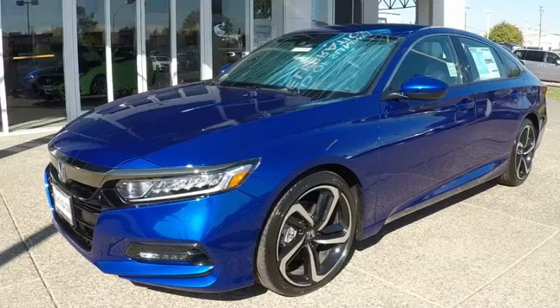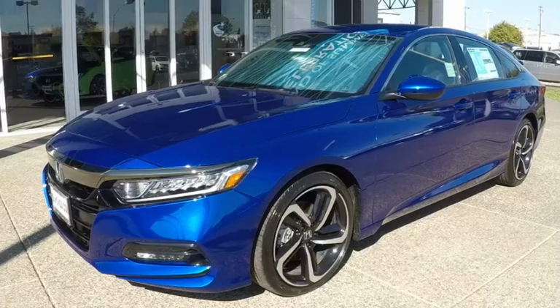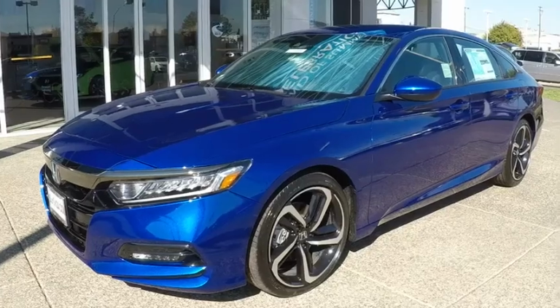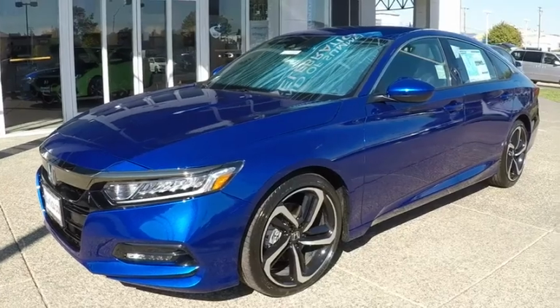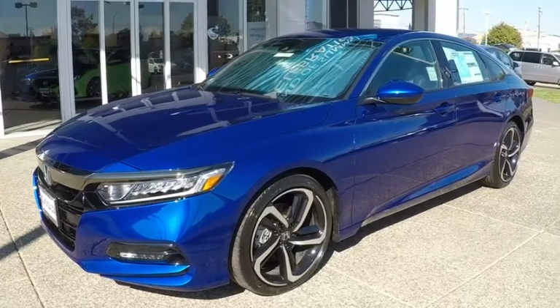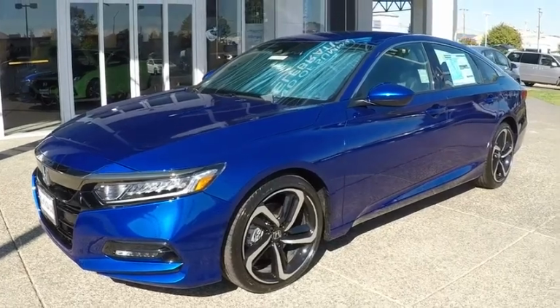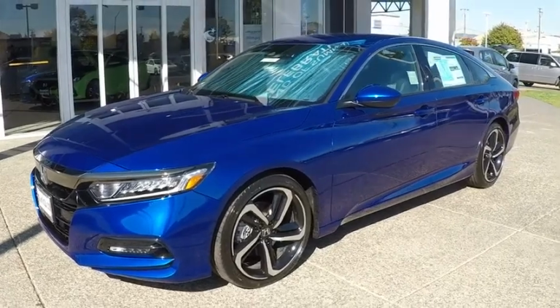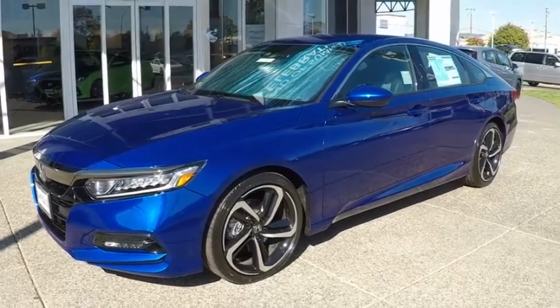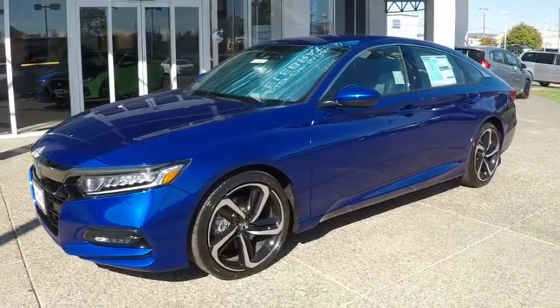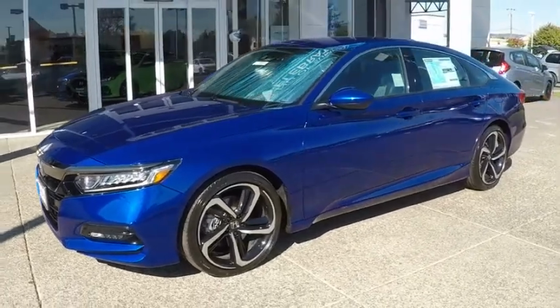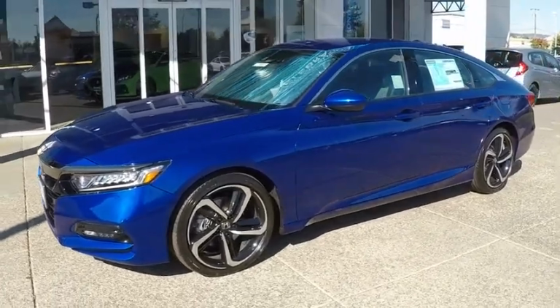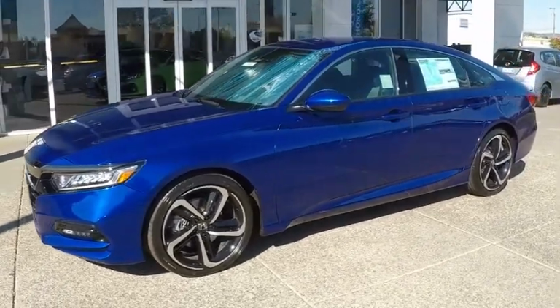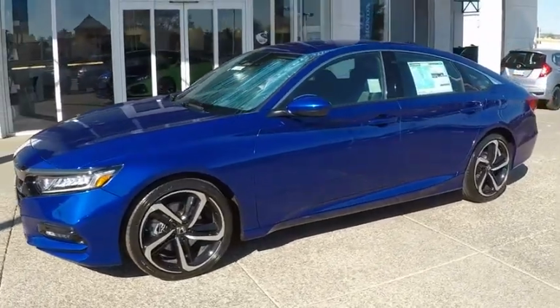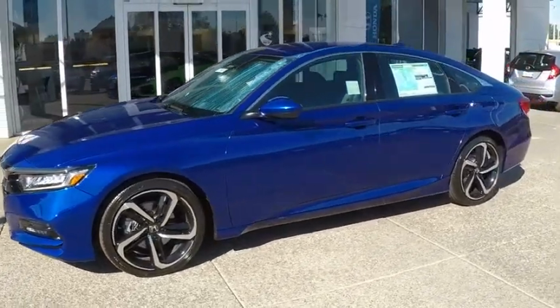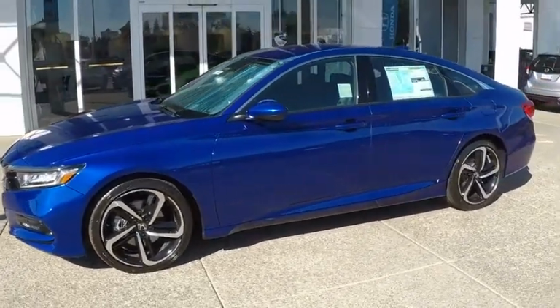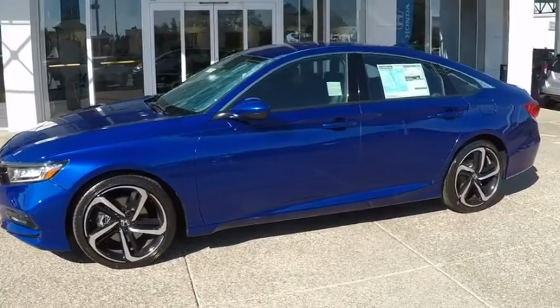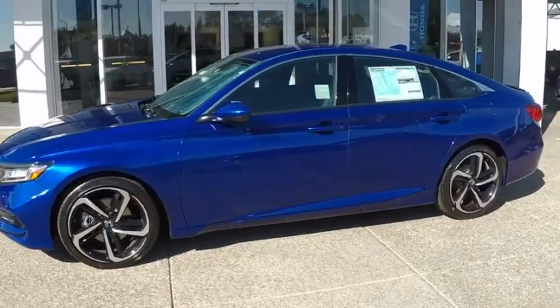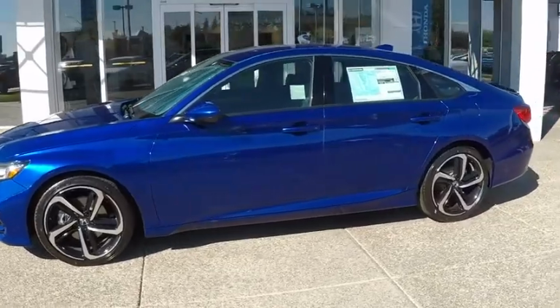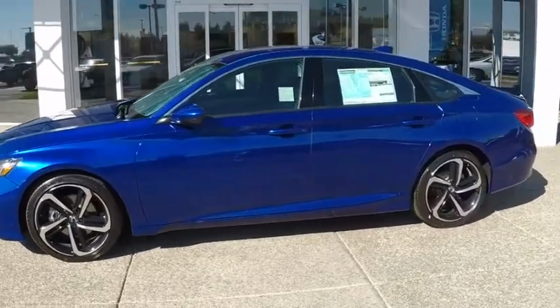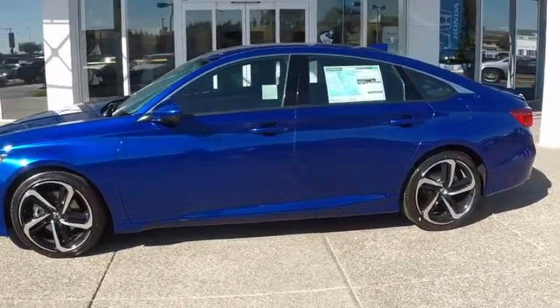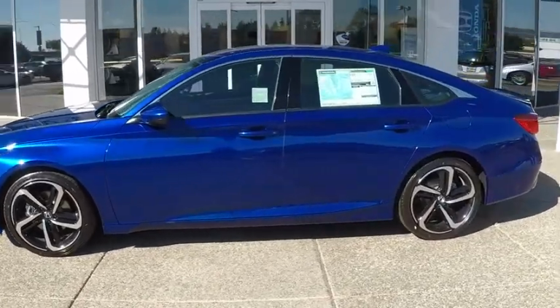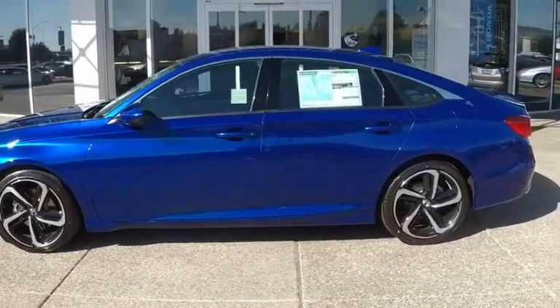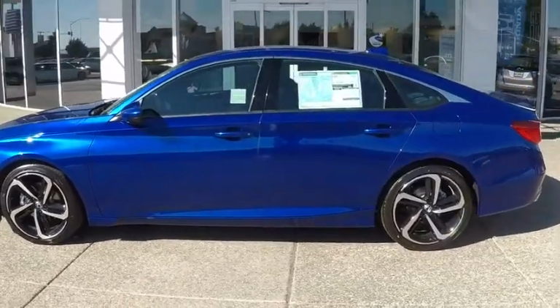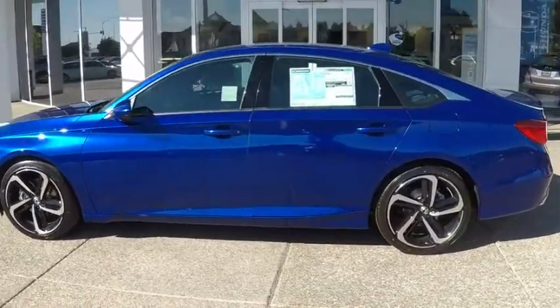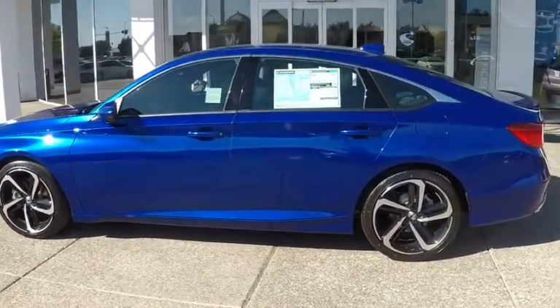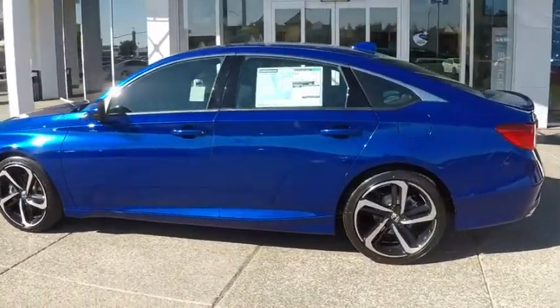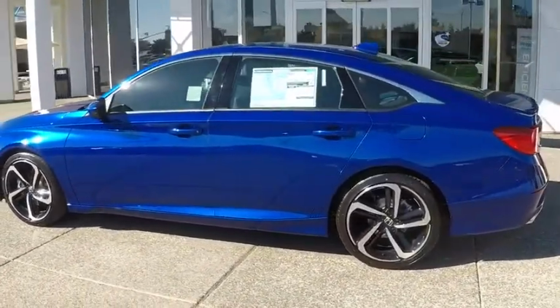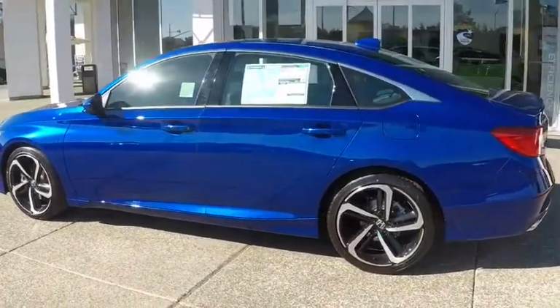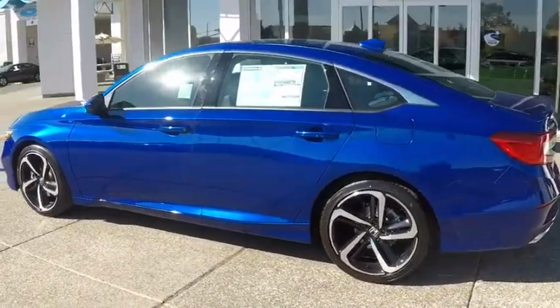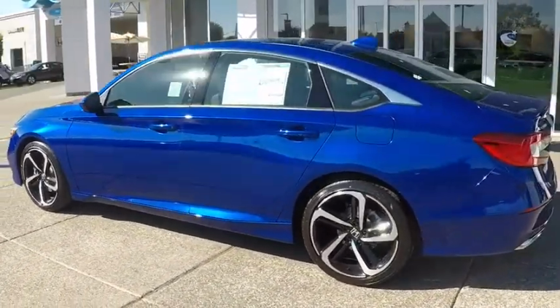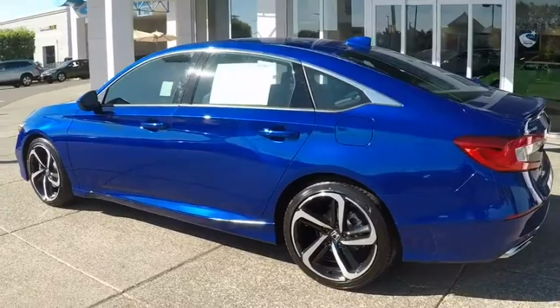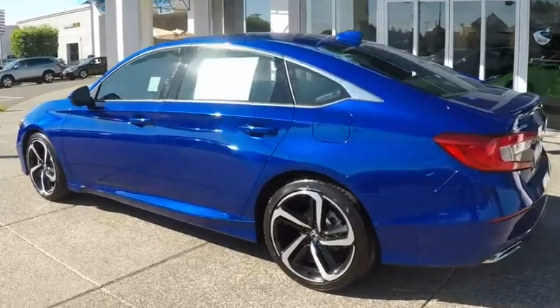Come test drive the 2019 Honda Accord. Ingeniously simple, yet overflowing with luxury and technological creativity. All that and more in the Accord.